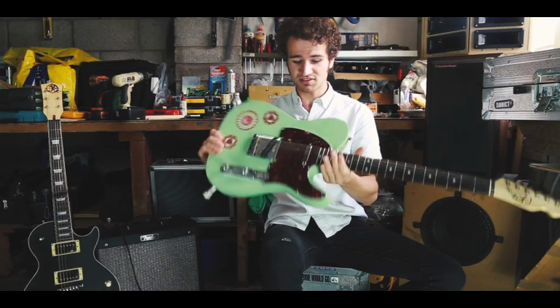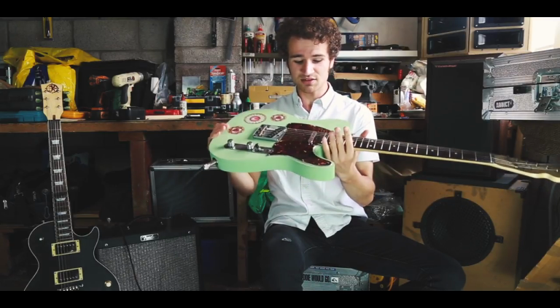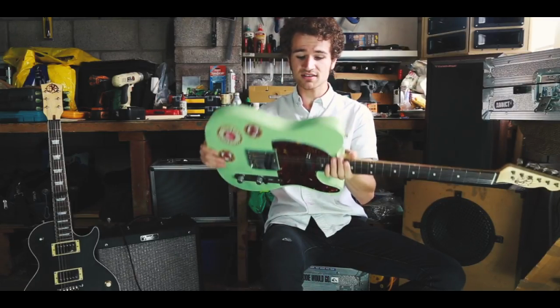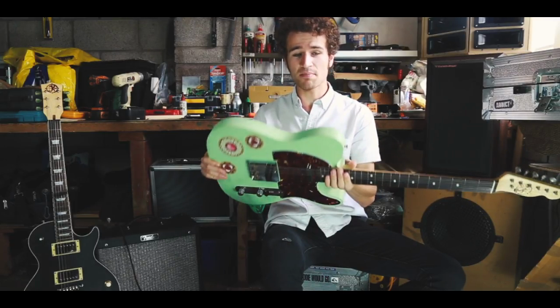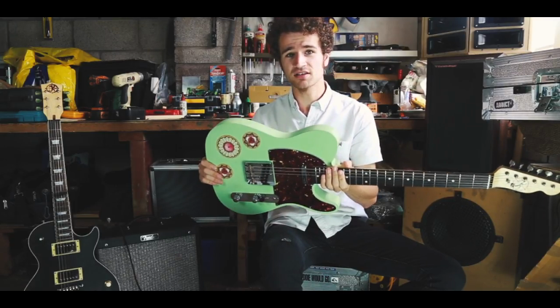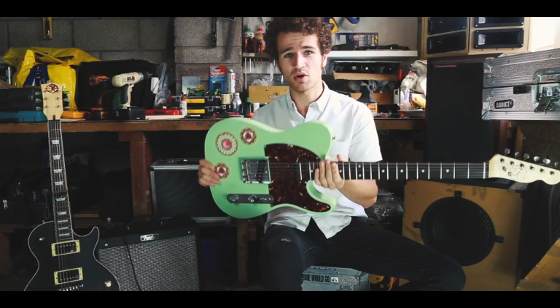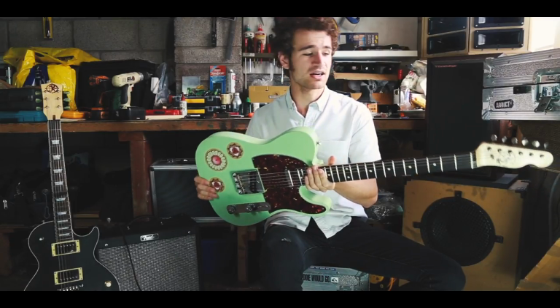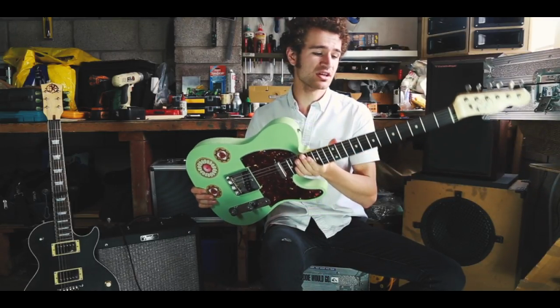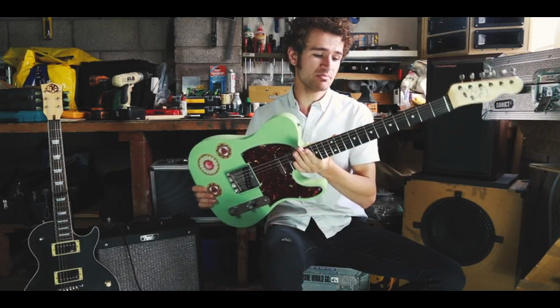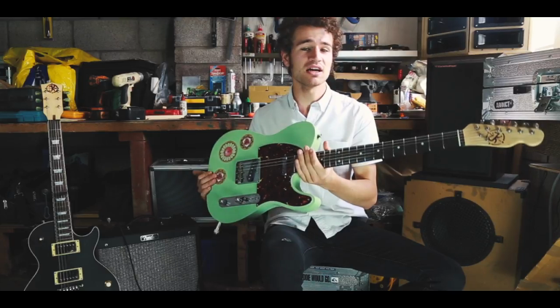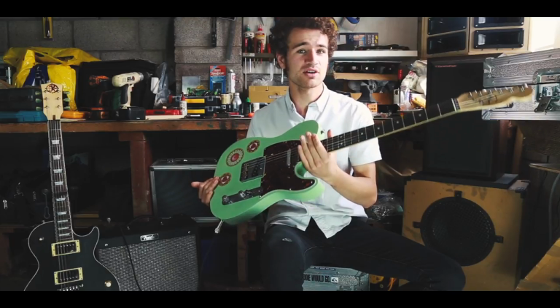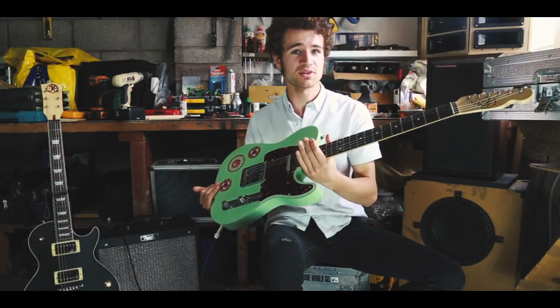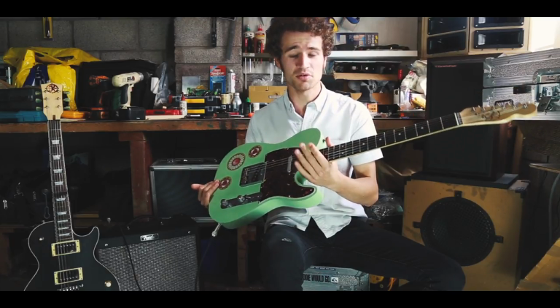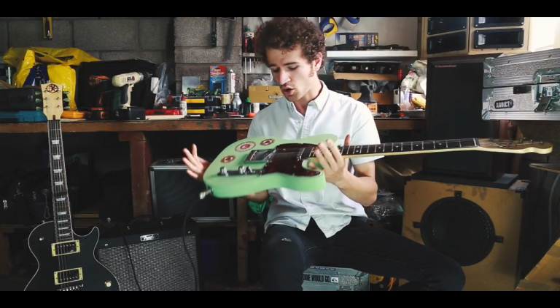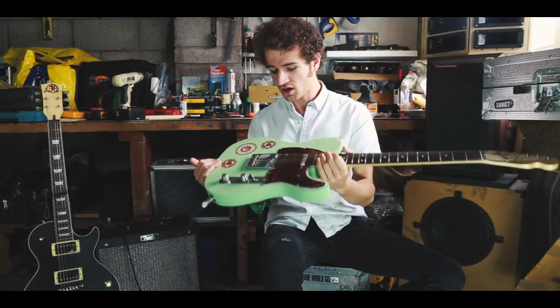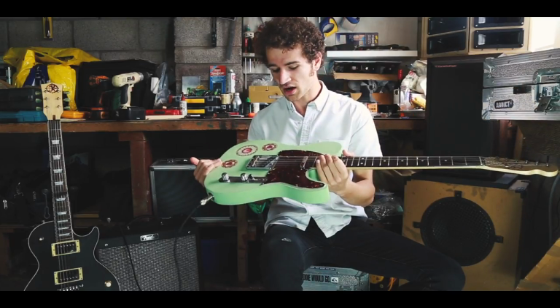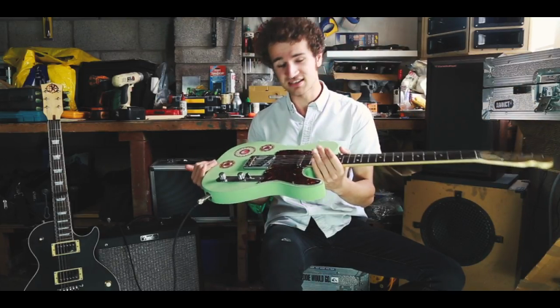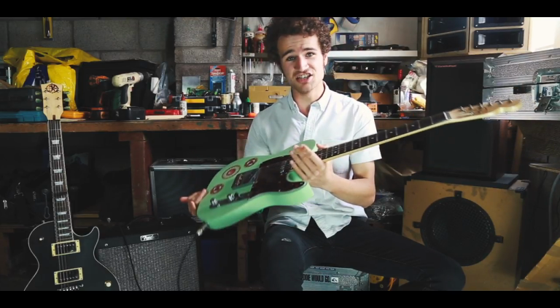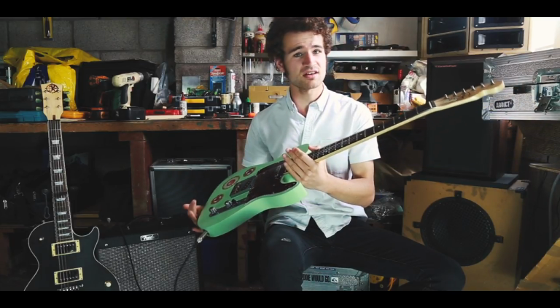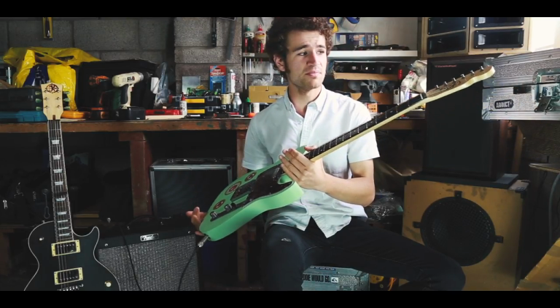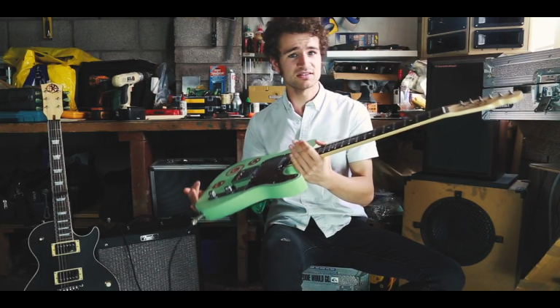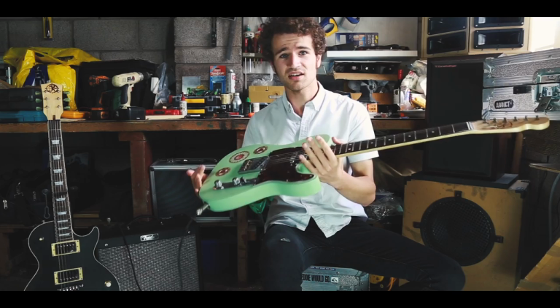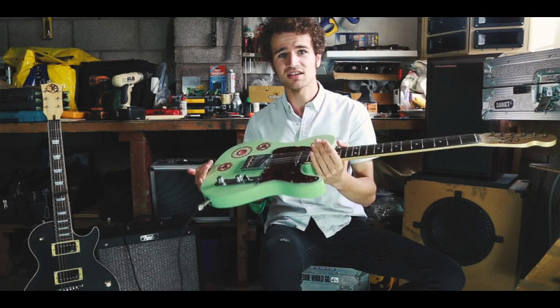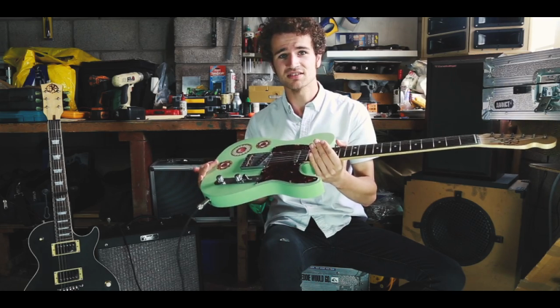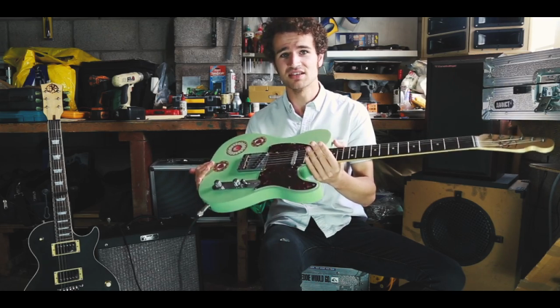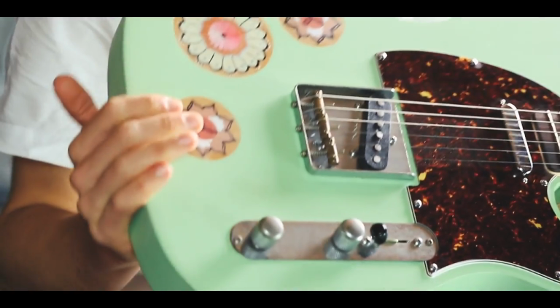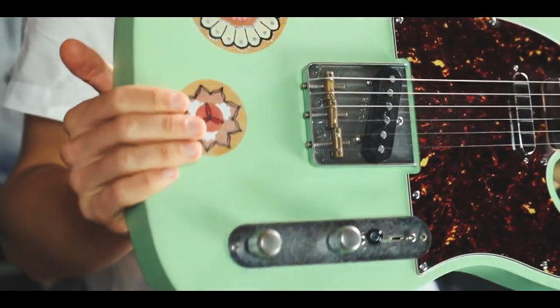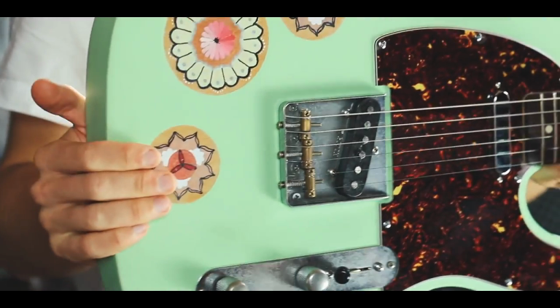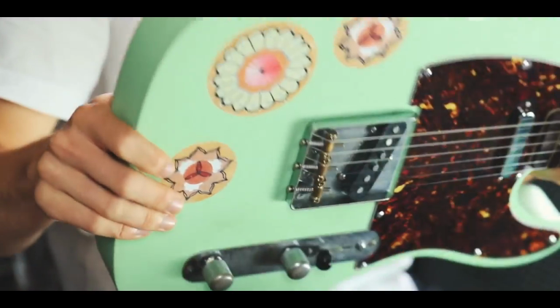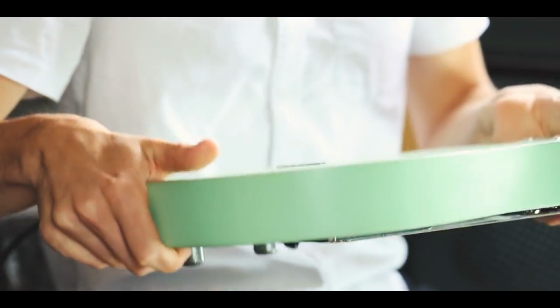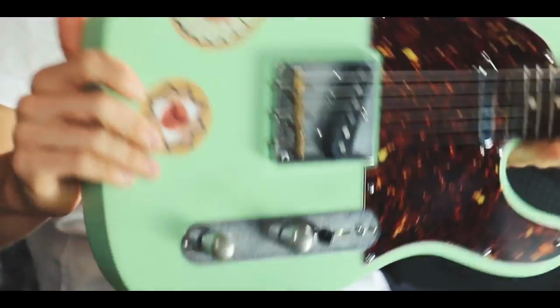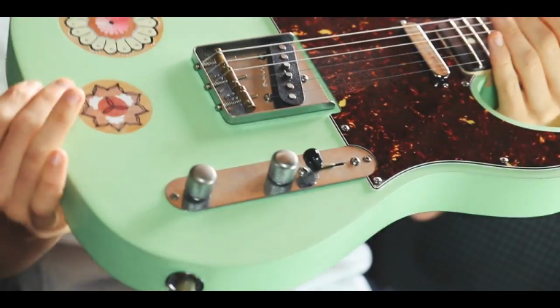The wood is American Swamp Ash, maple neck, rosewood fingerboard. All the hardware is aged — this guitar certainly has a vintage road worn feel about it, all the way.